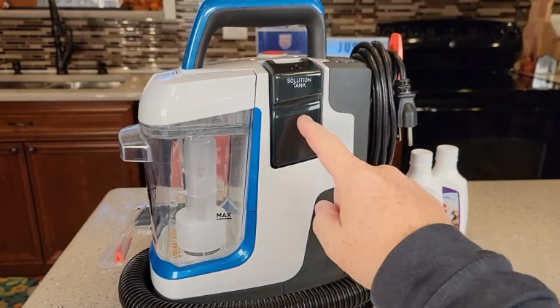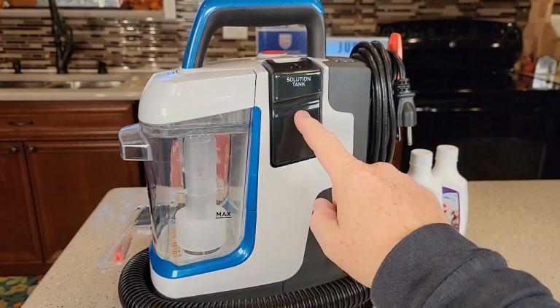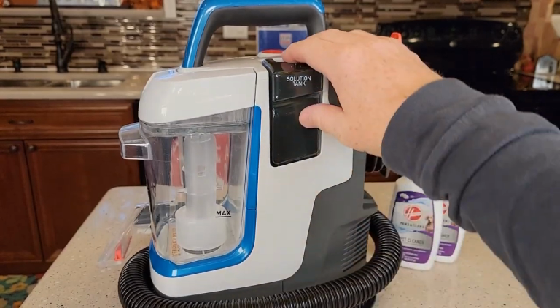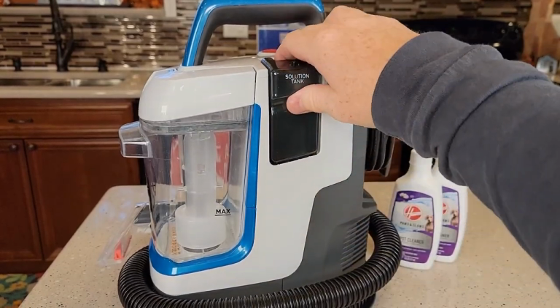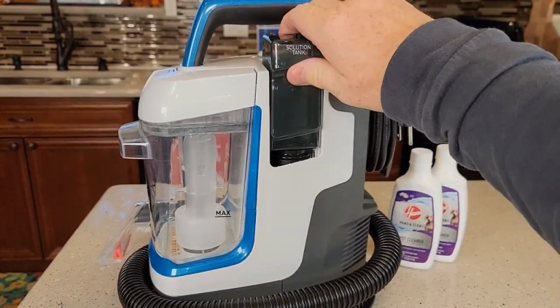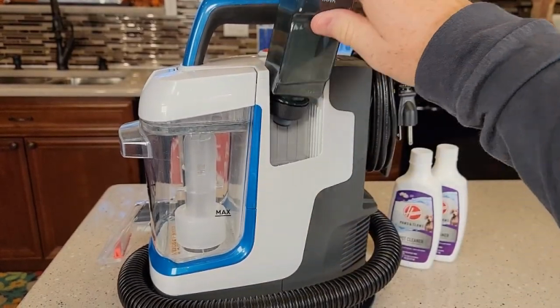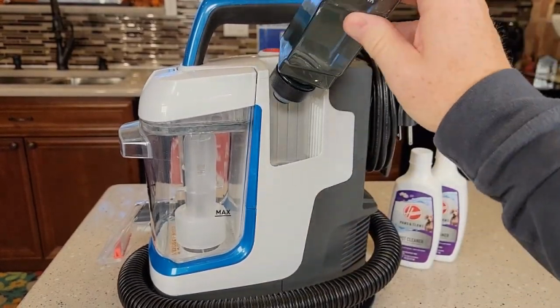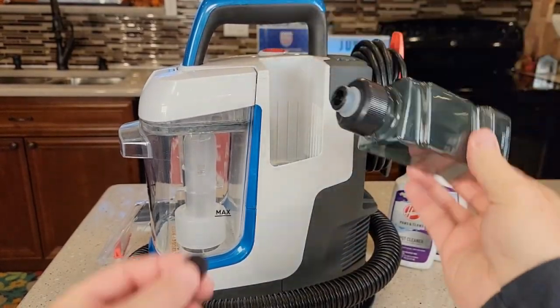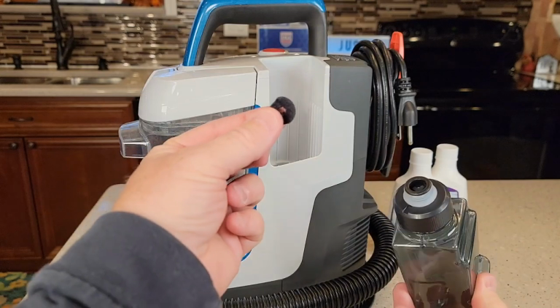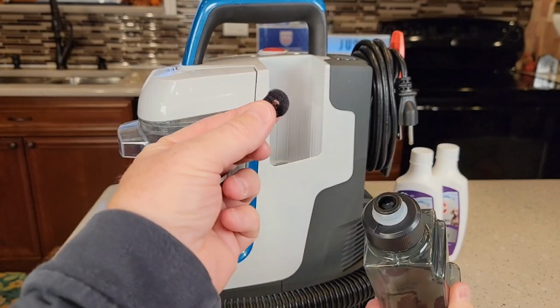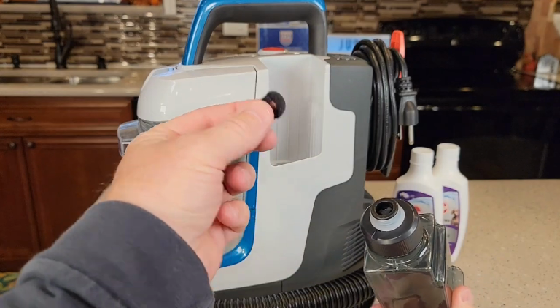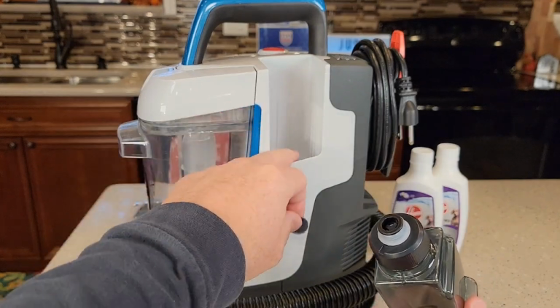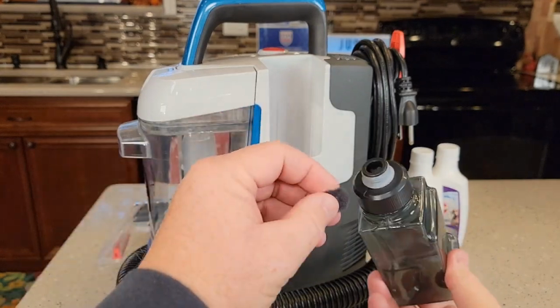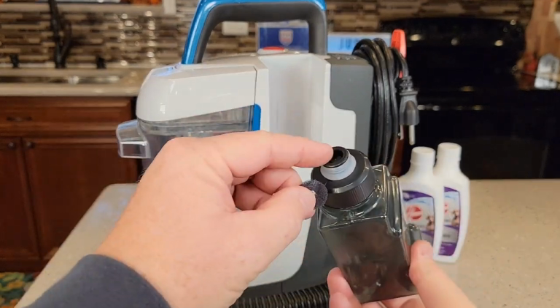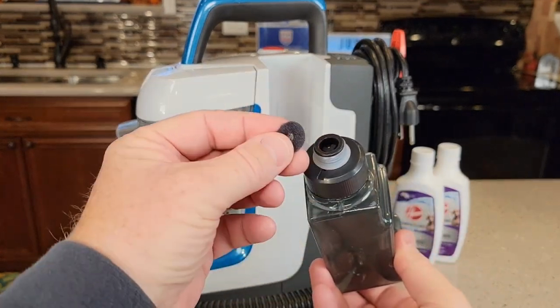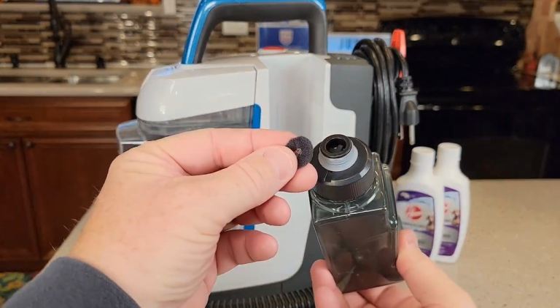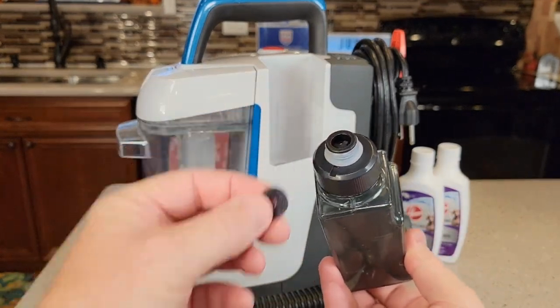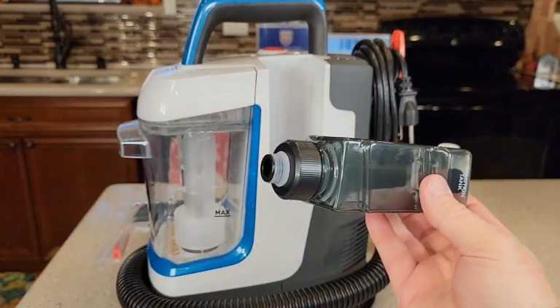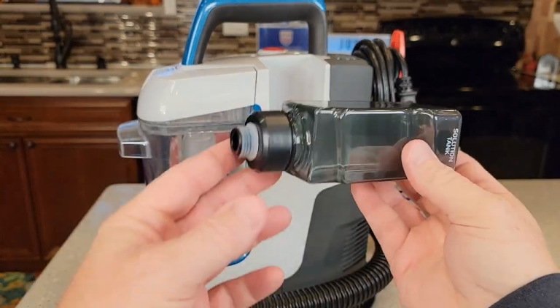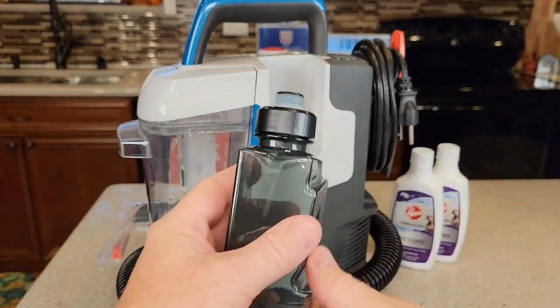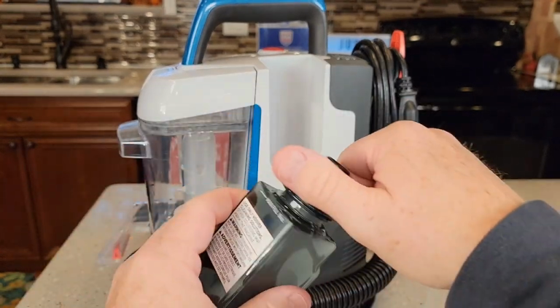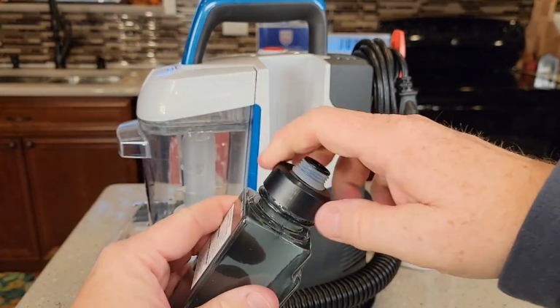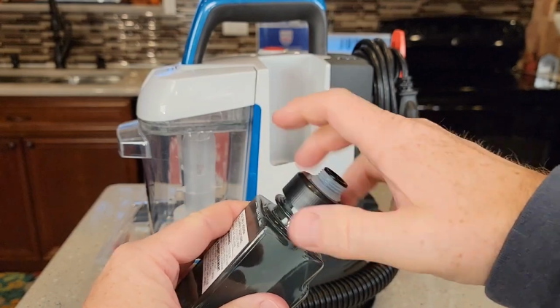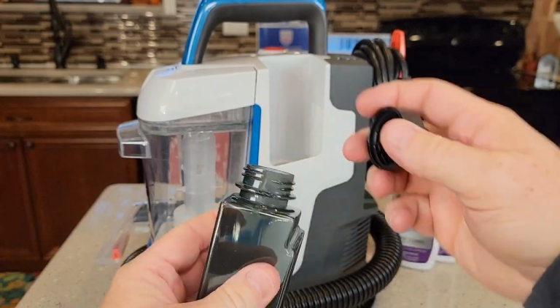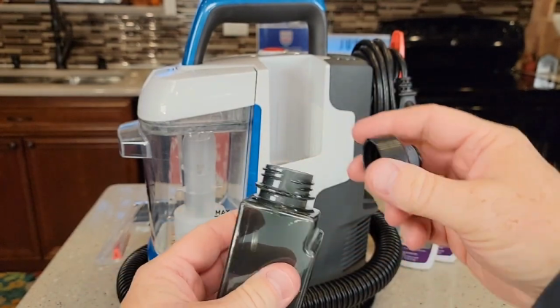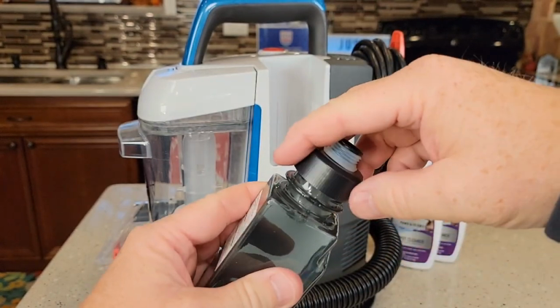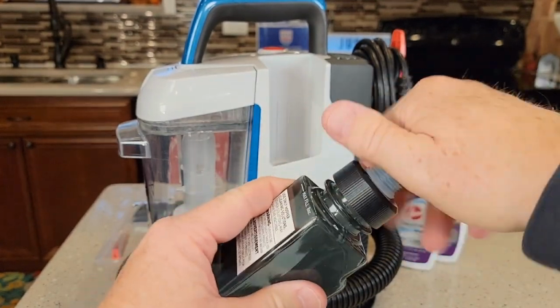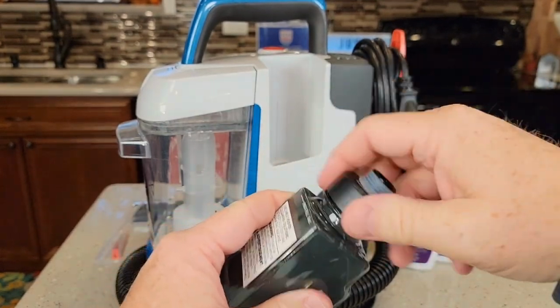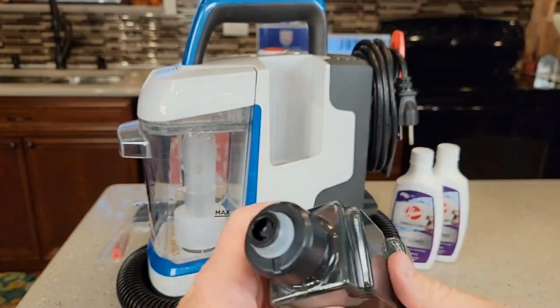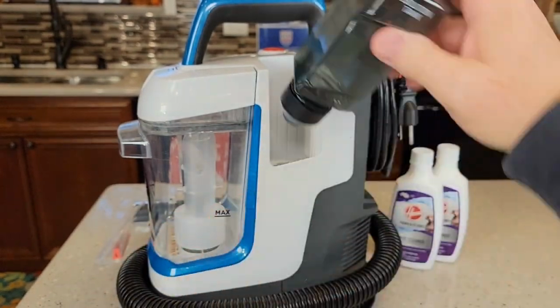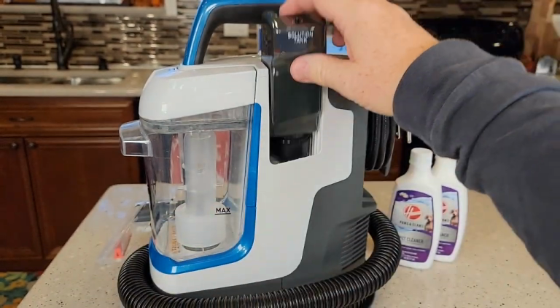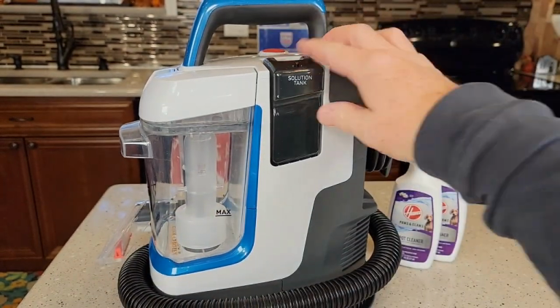Here's the solution tank on the side — we simply lift it up. There was a piece of foam down in there, so make sure you take that out before you use it for the first time. You're simply going to unscrew it, pour your solution in, and then you're ready to go.